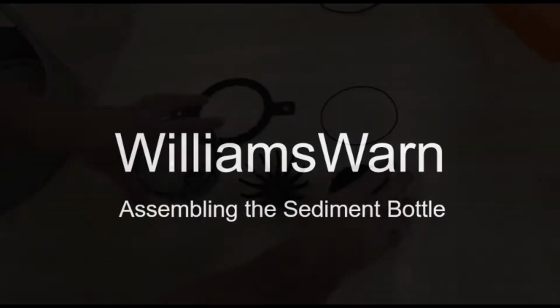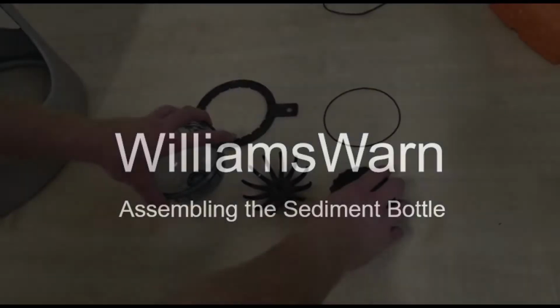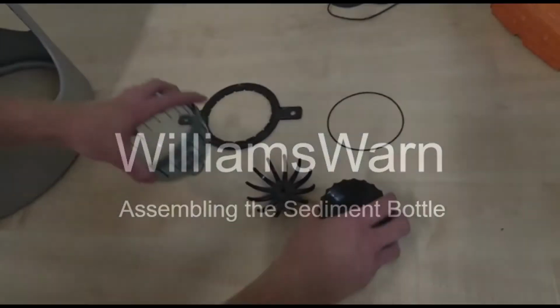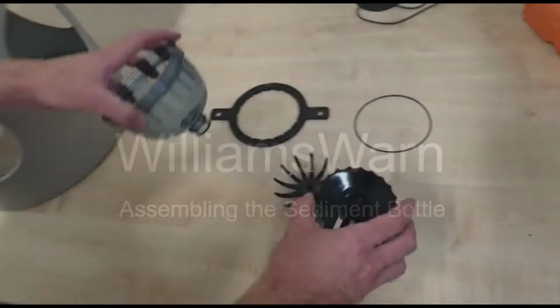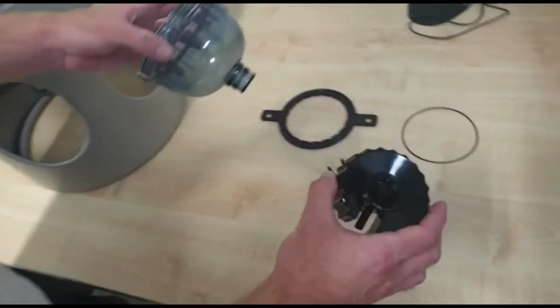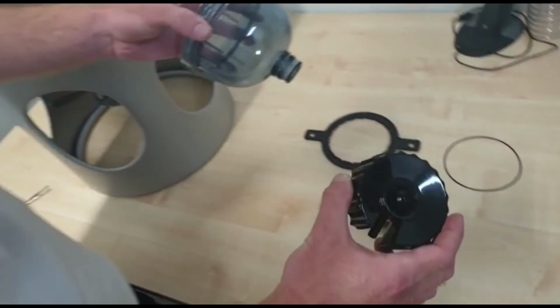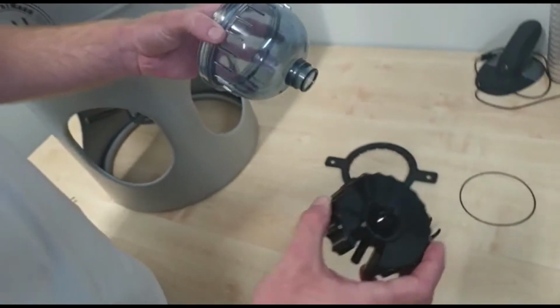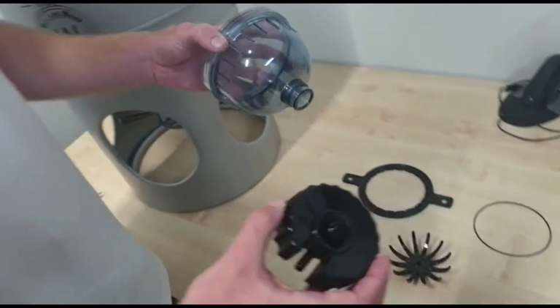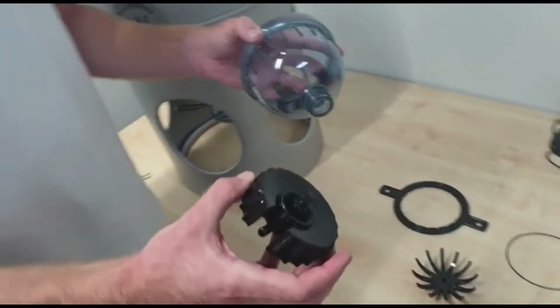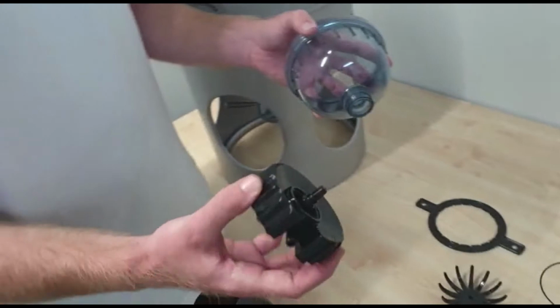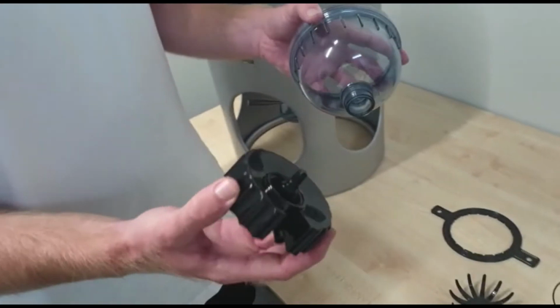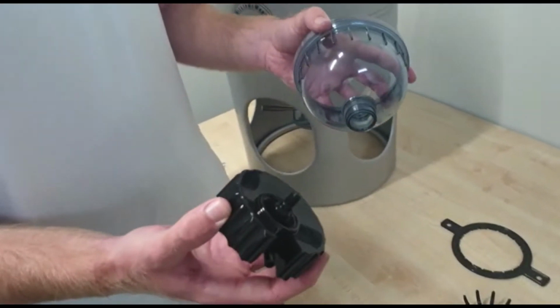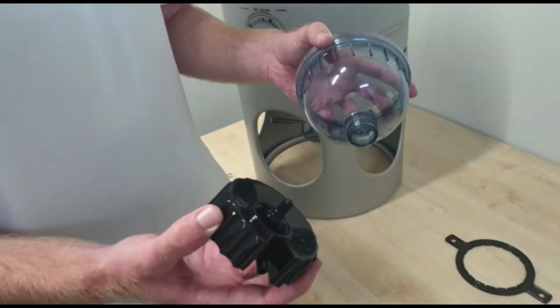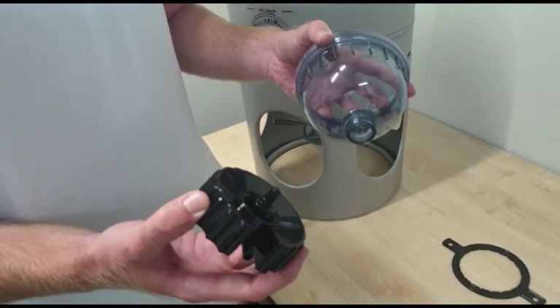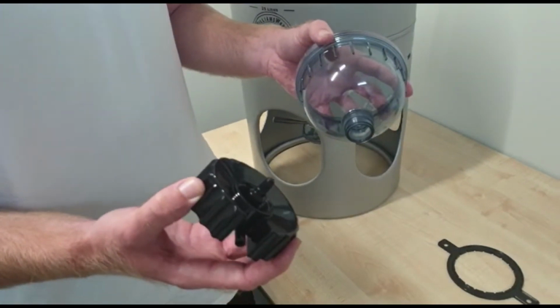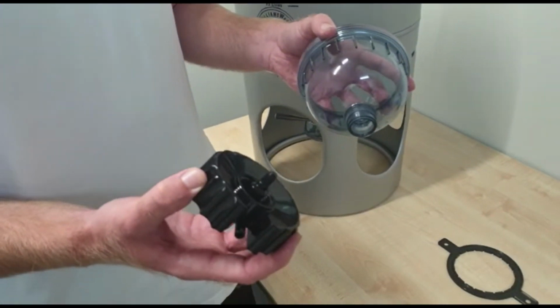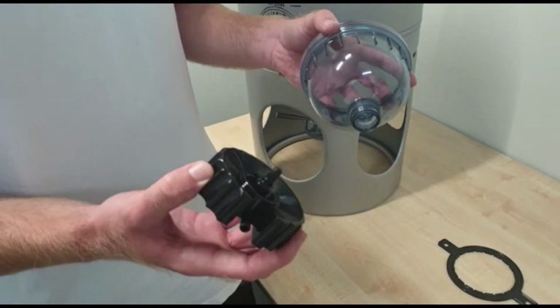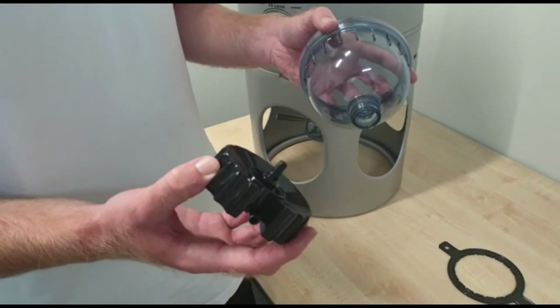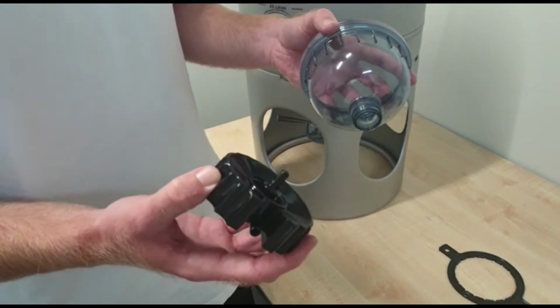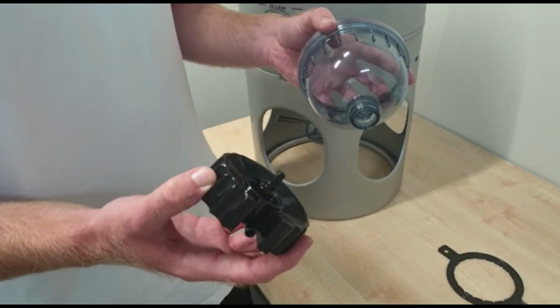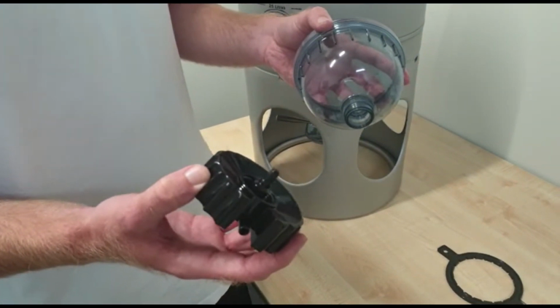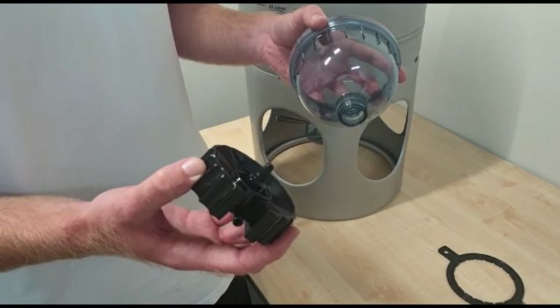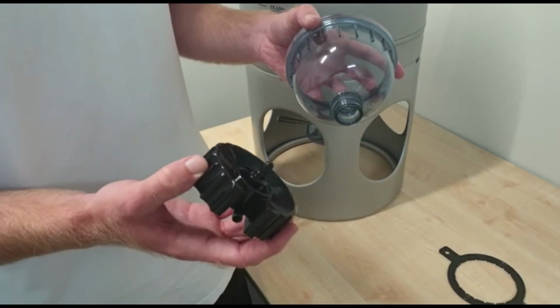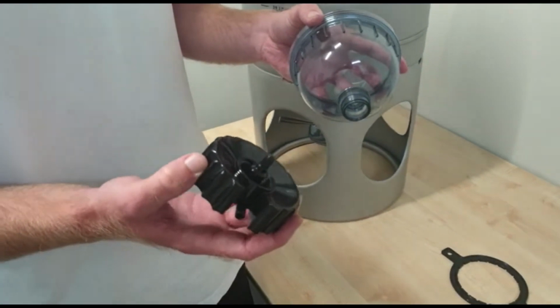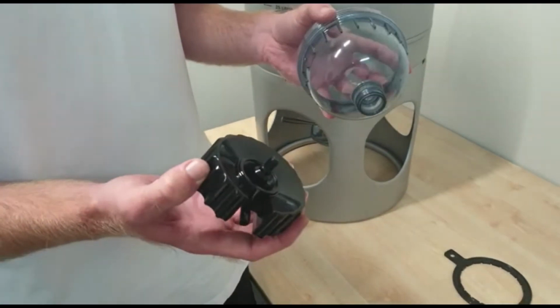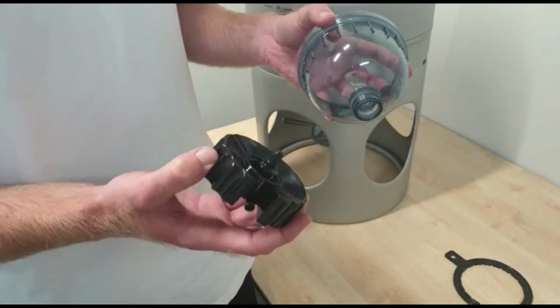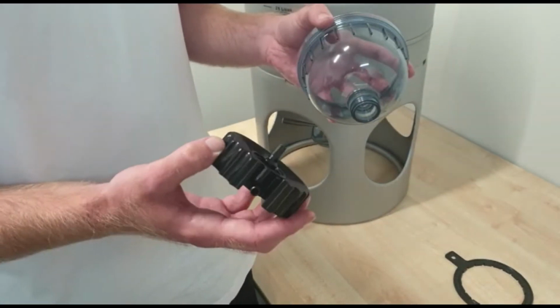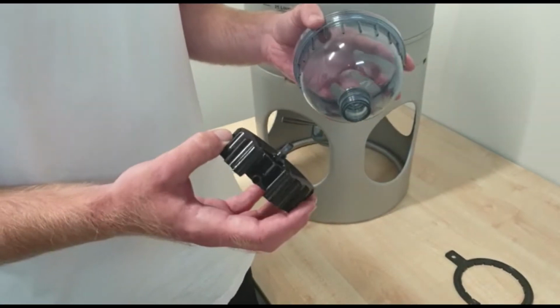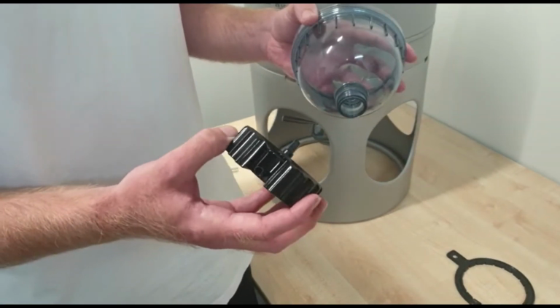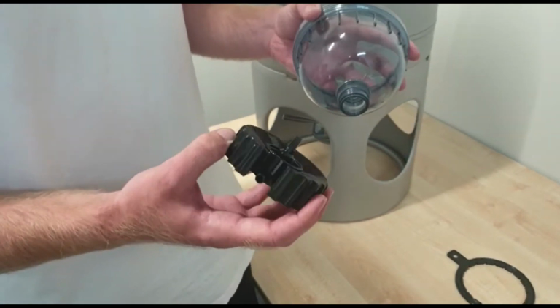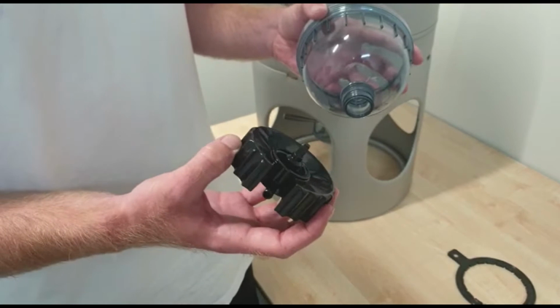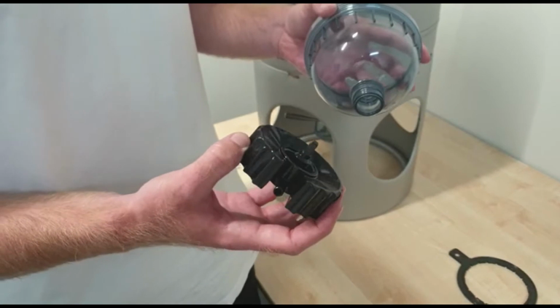We're just going to do a quick video to show how to assemble the new Brookig 25 and 50 sediment bottle and a couple of things to look out for along the way.